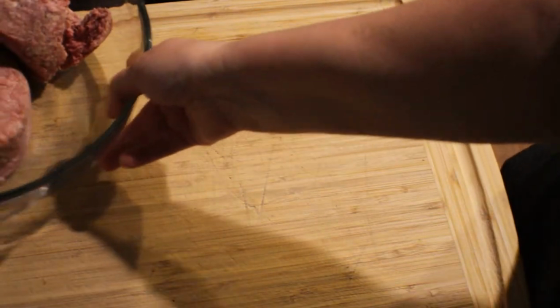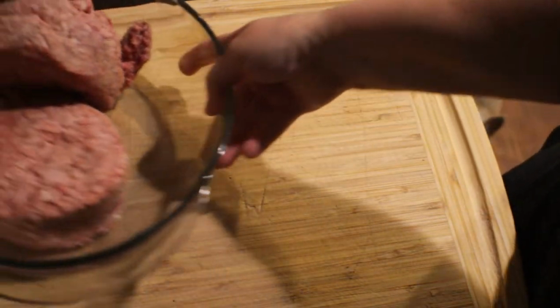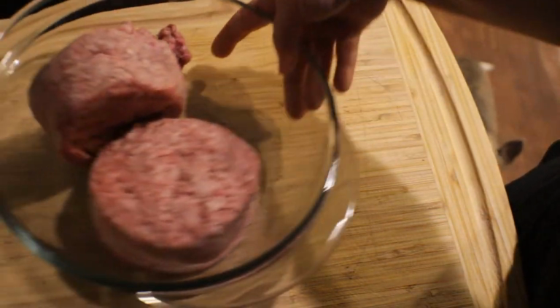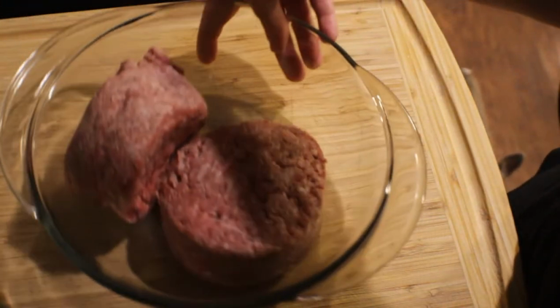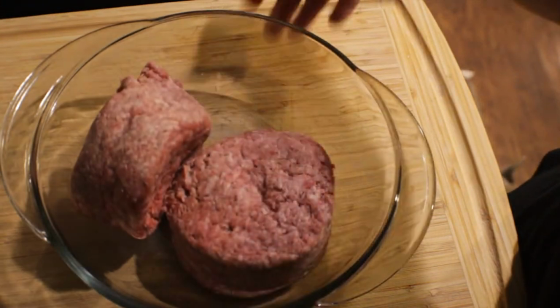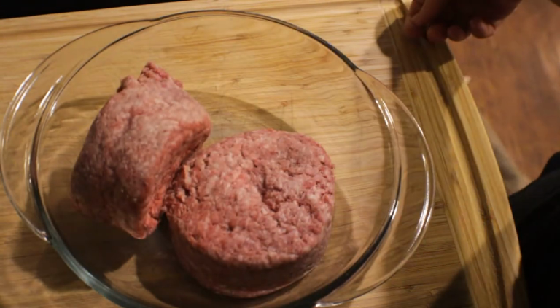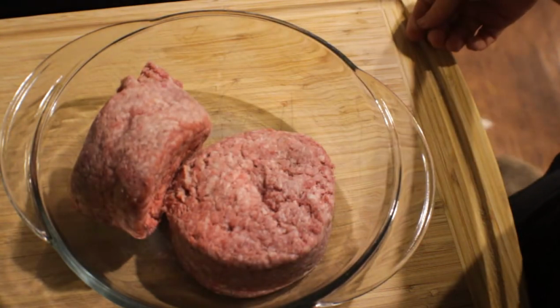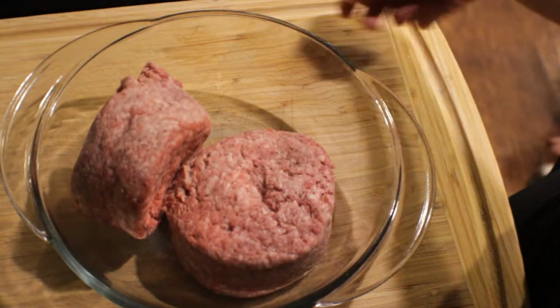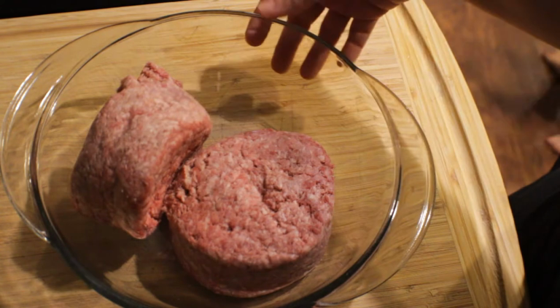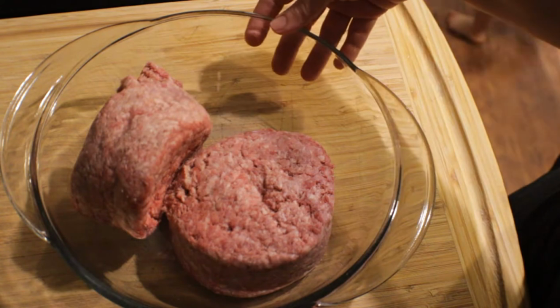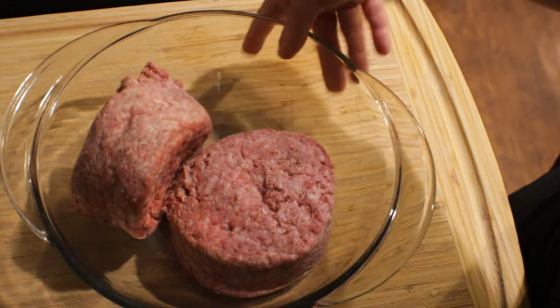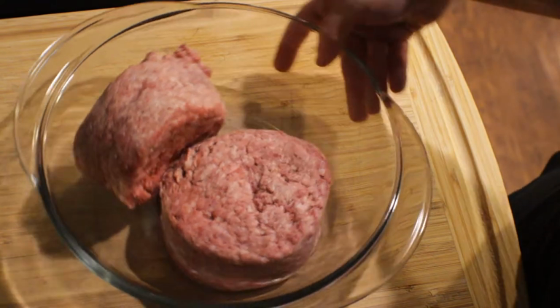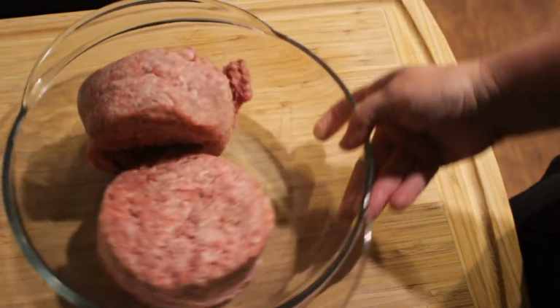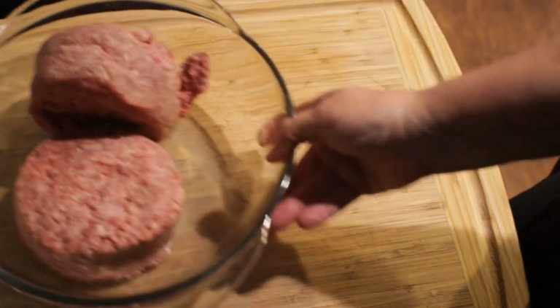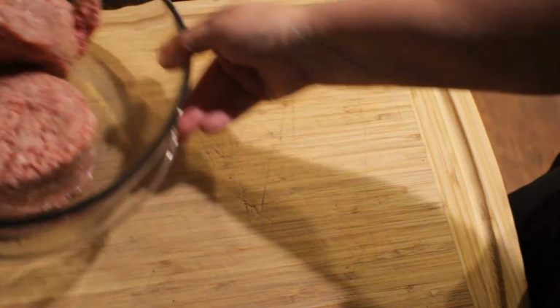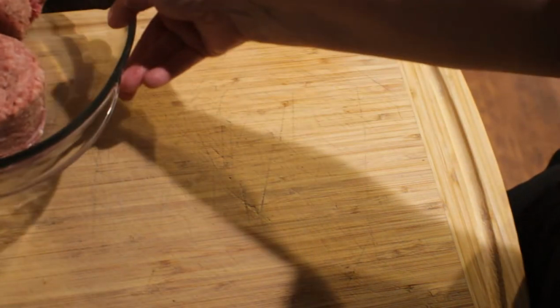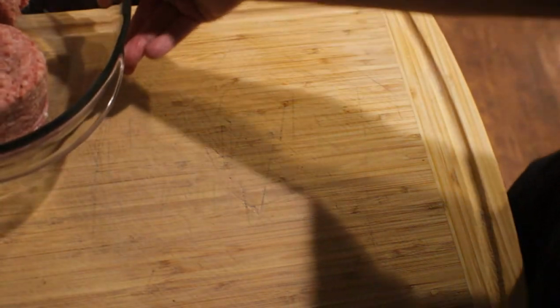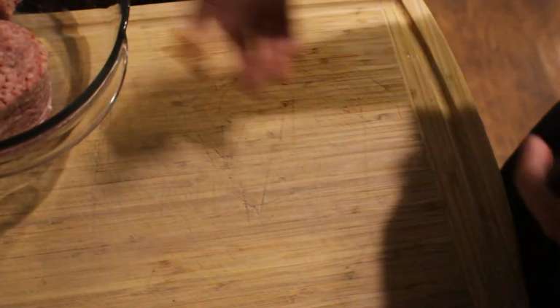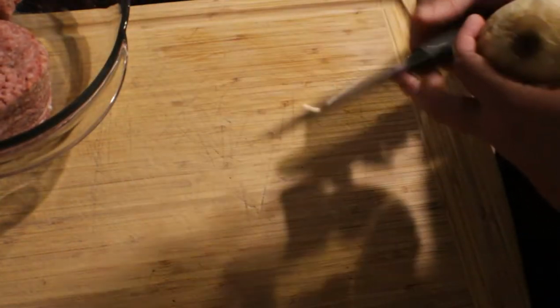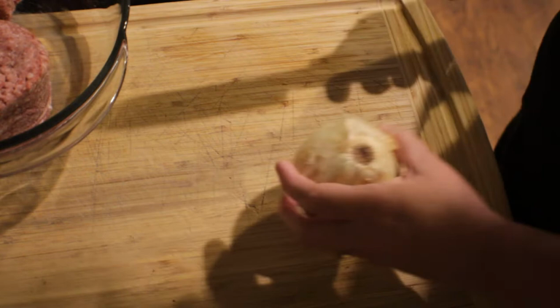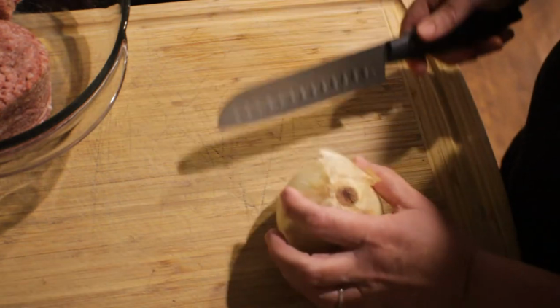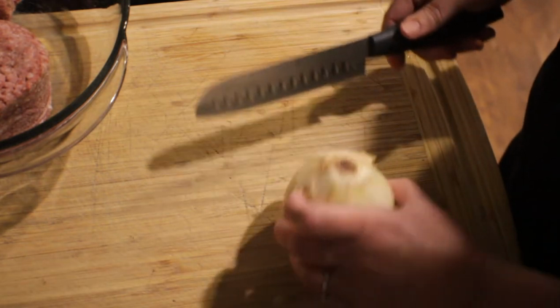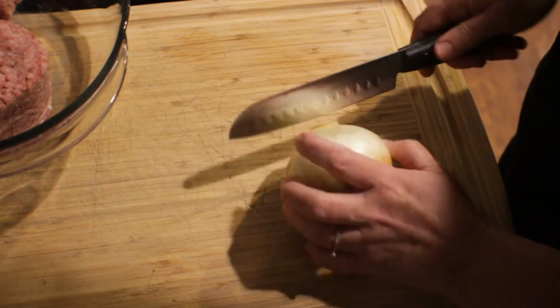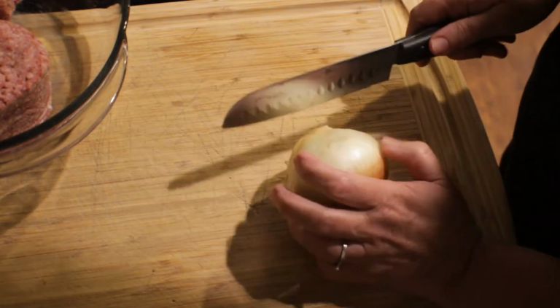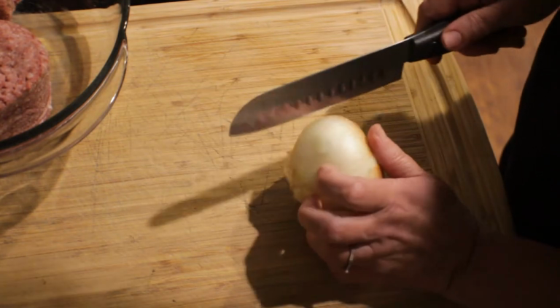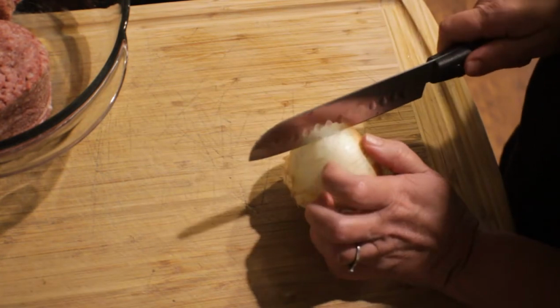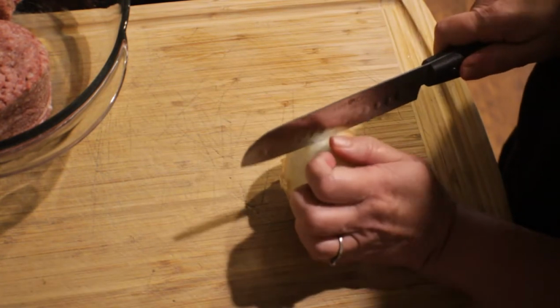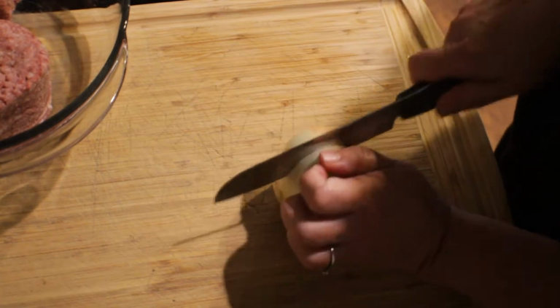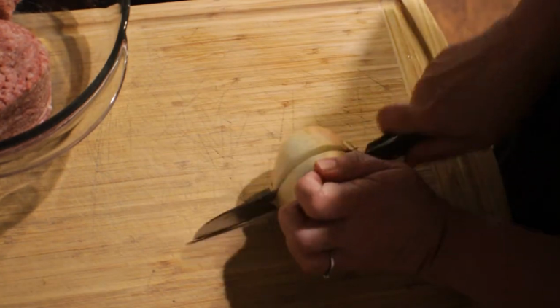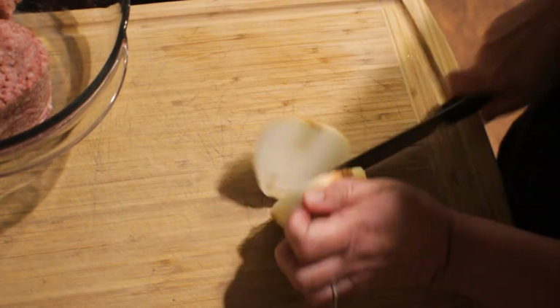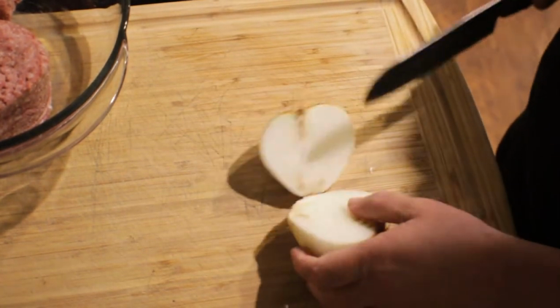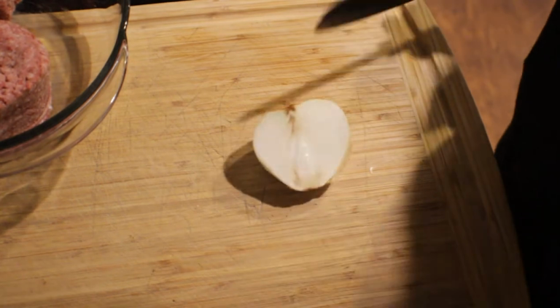Right here in this bowl I have two pounds of ground meat. I'm going to put this to the side and grab my onion — I'm only going to chop half of this onion to put inside of my meatloaf.